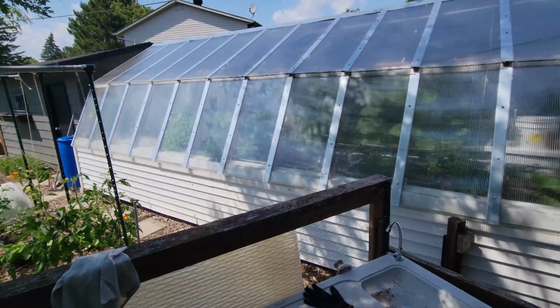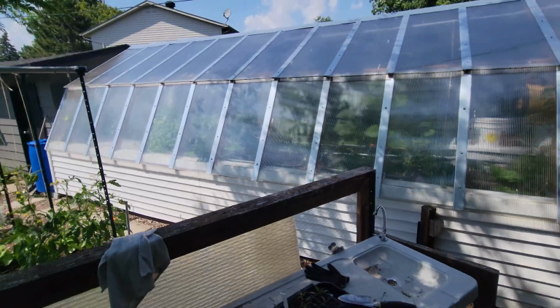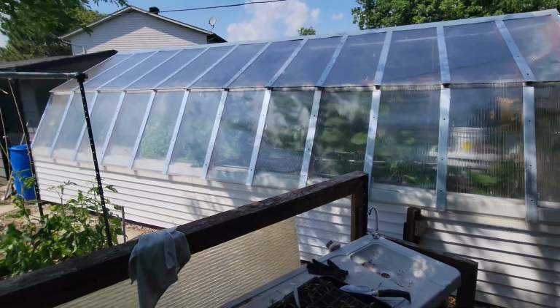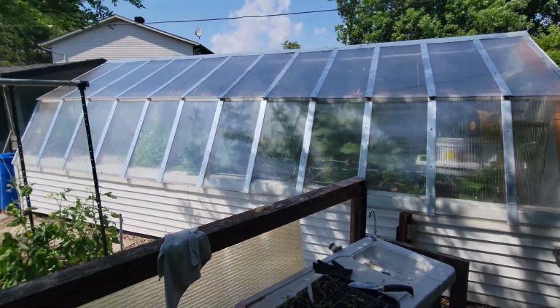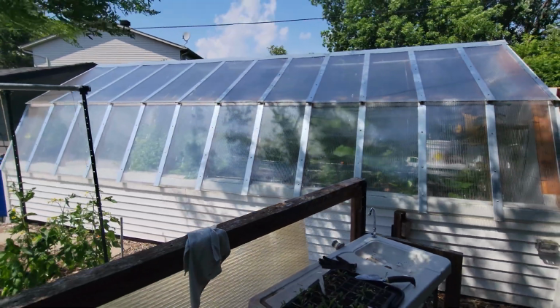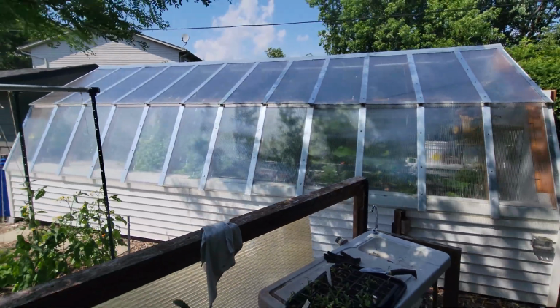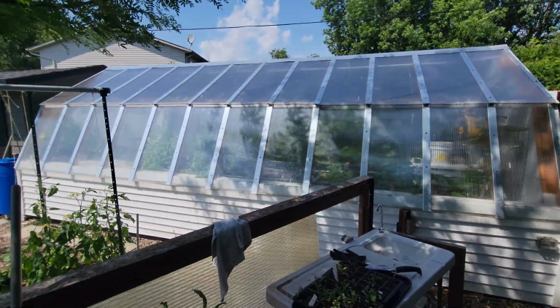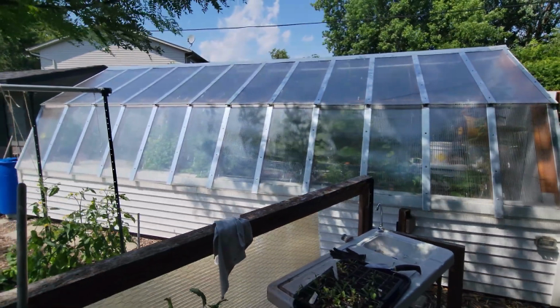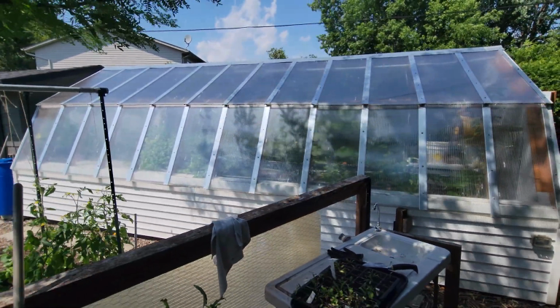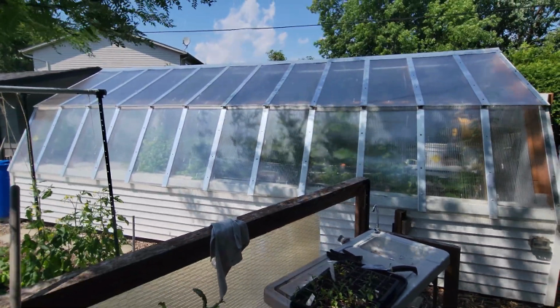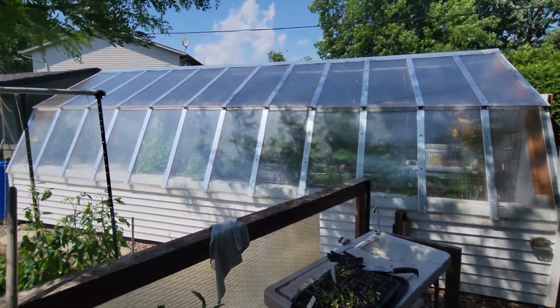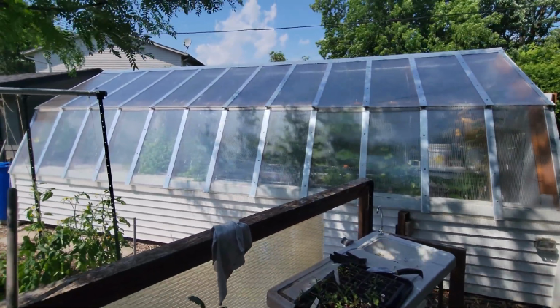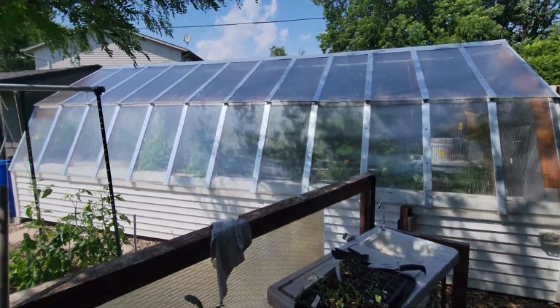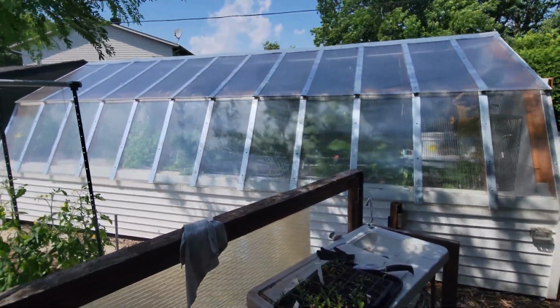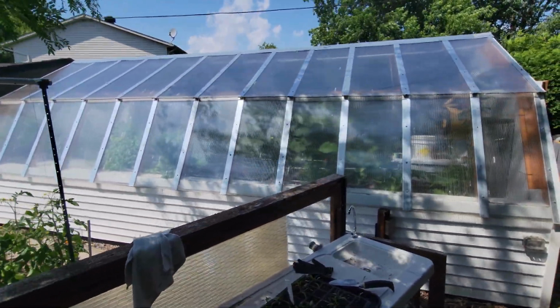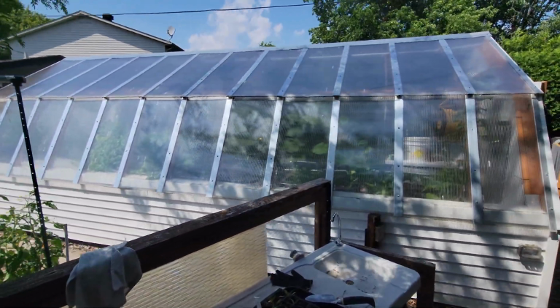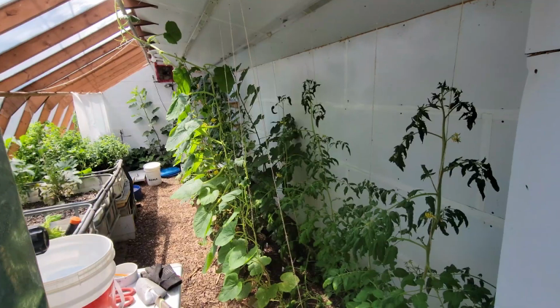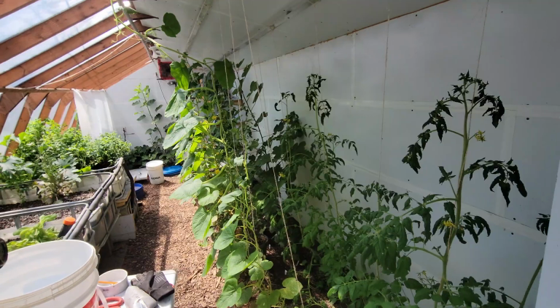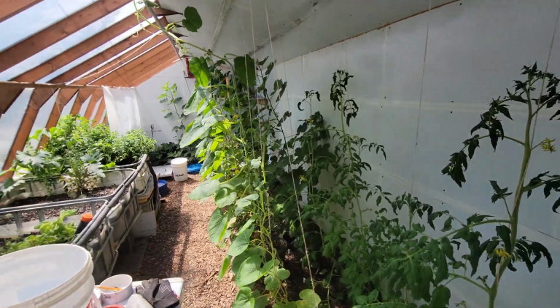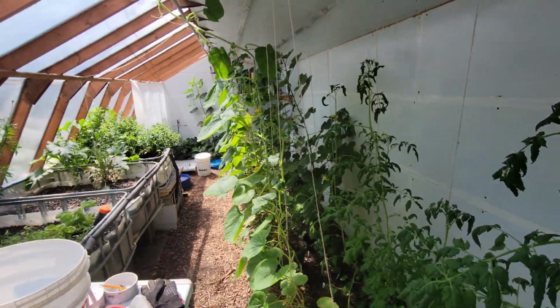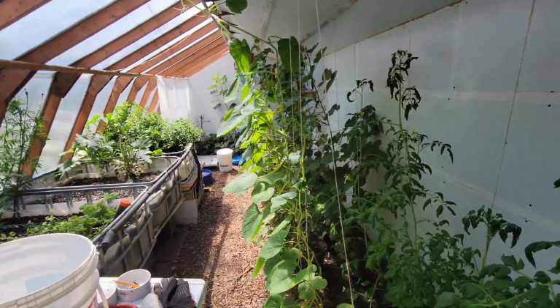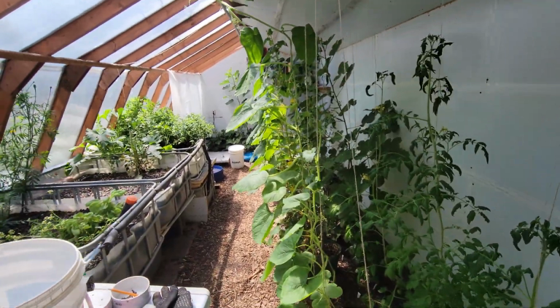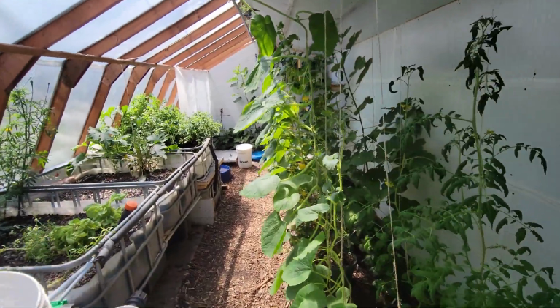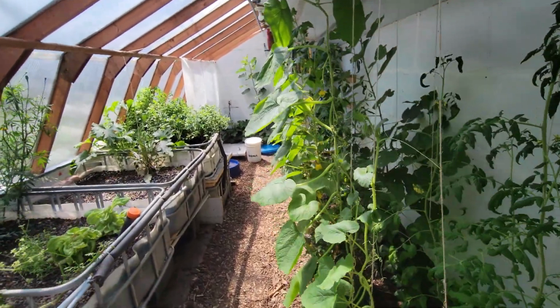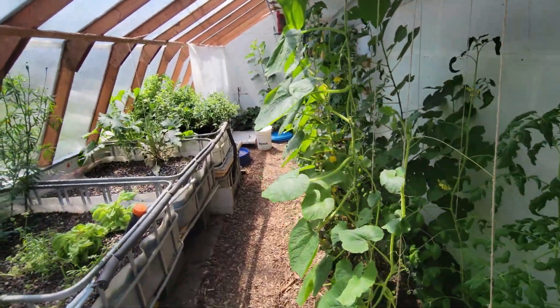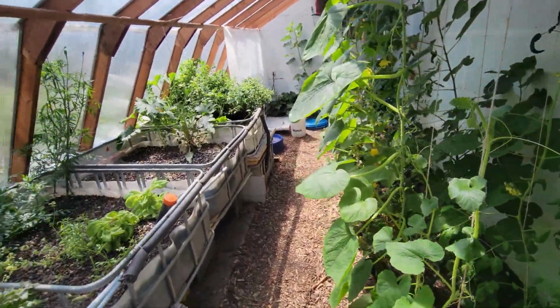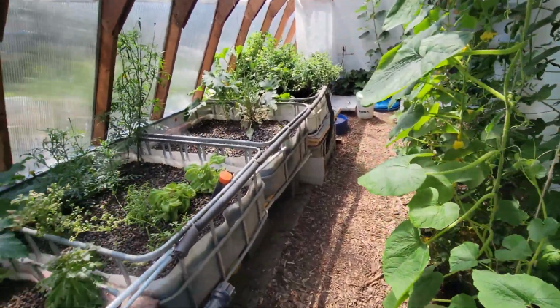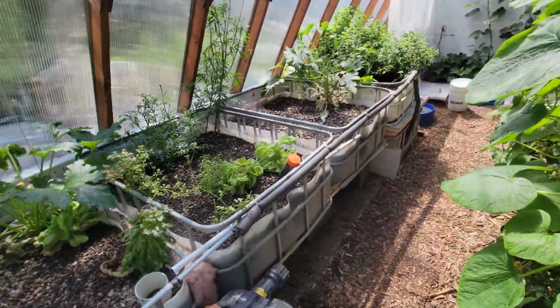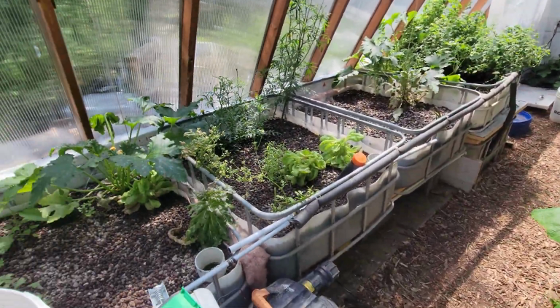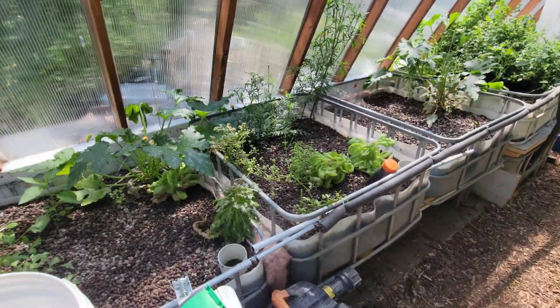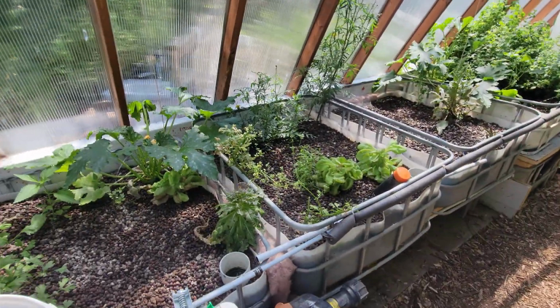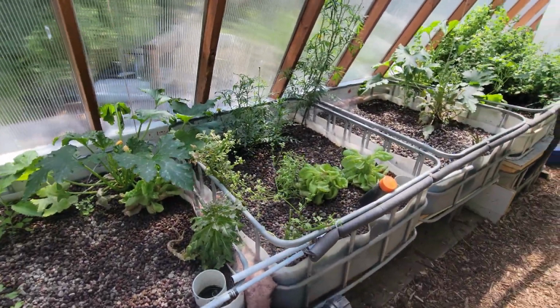My solar passive greenhouse with an aquaponics system inside. Inside the greenhouse, there's the aquaponics system.